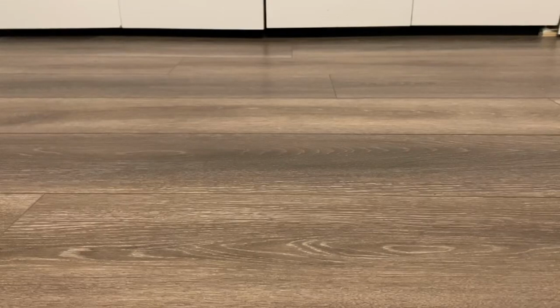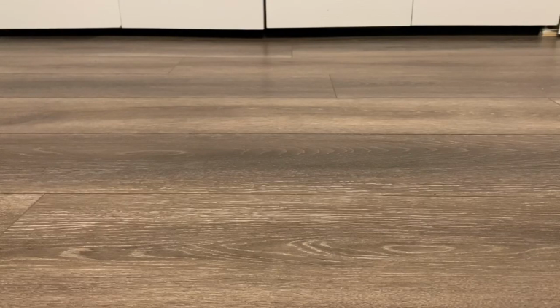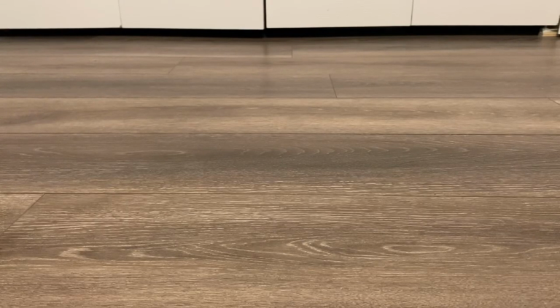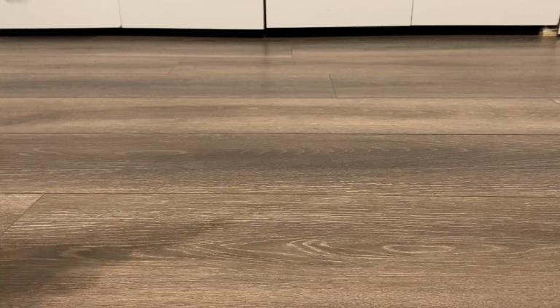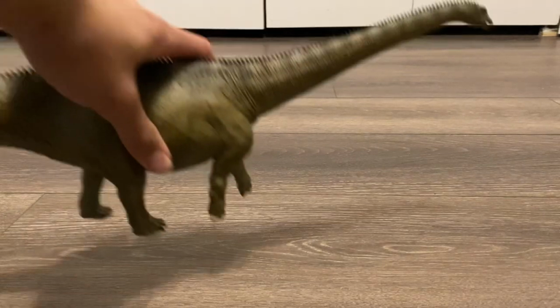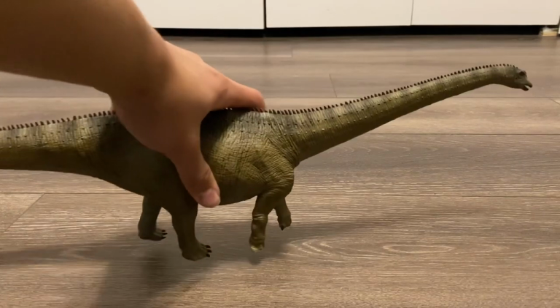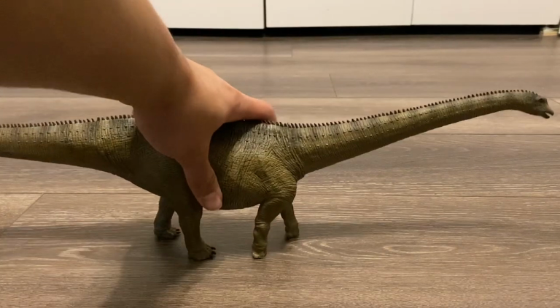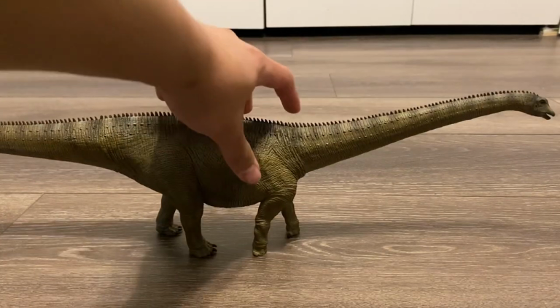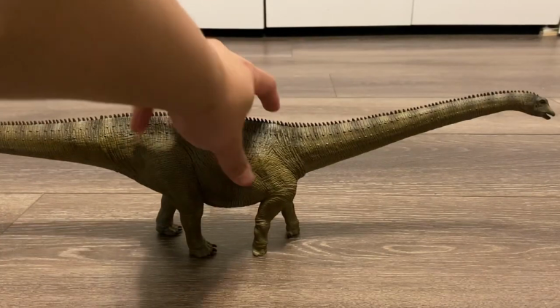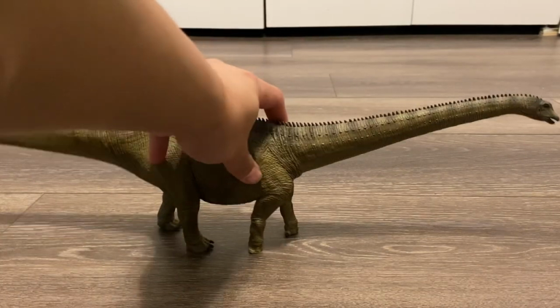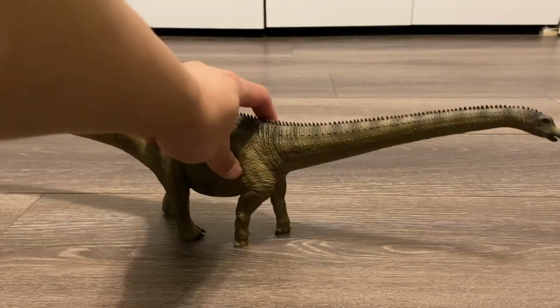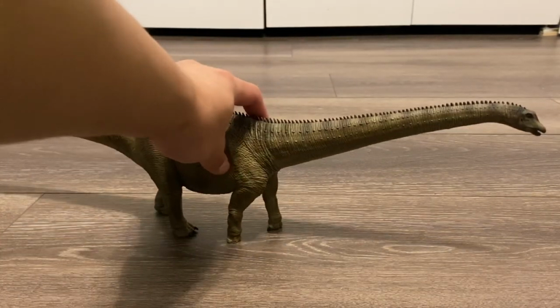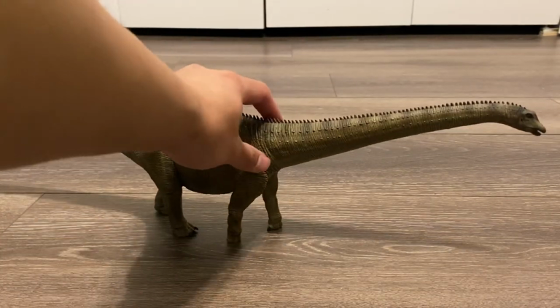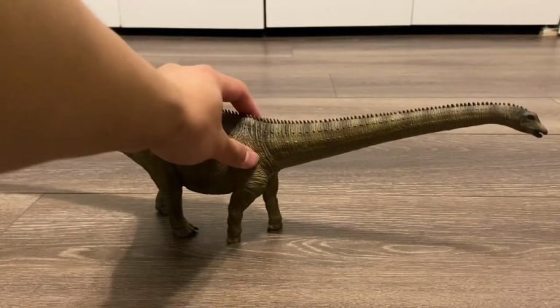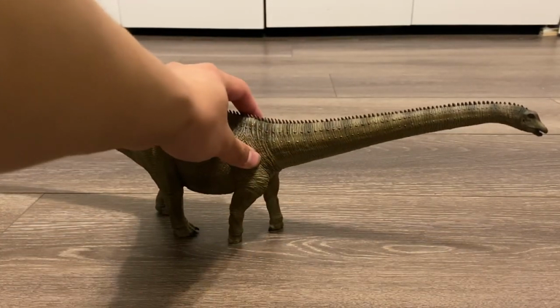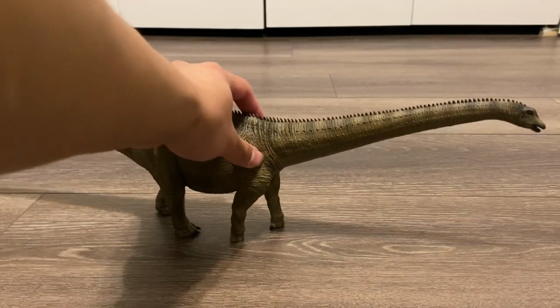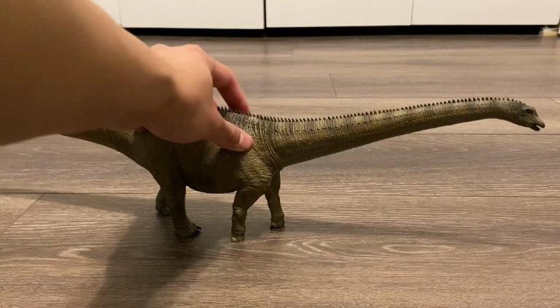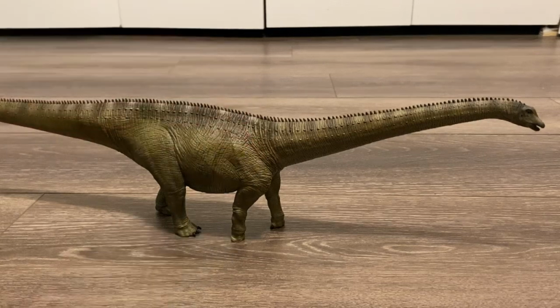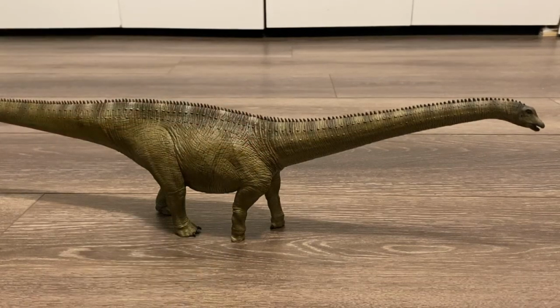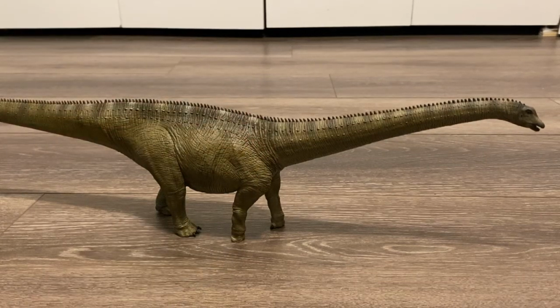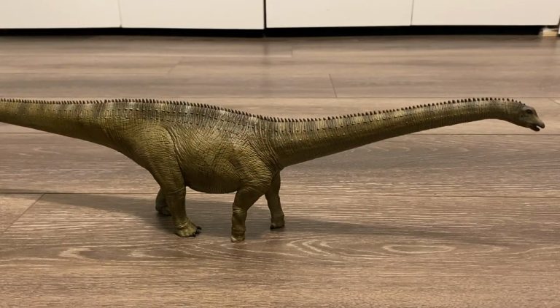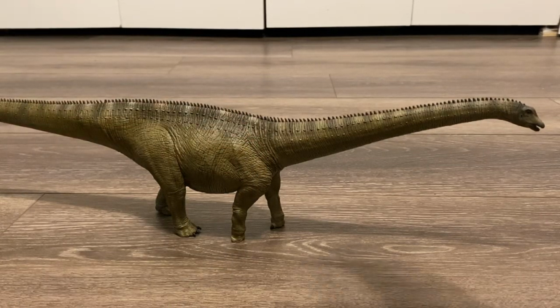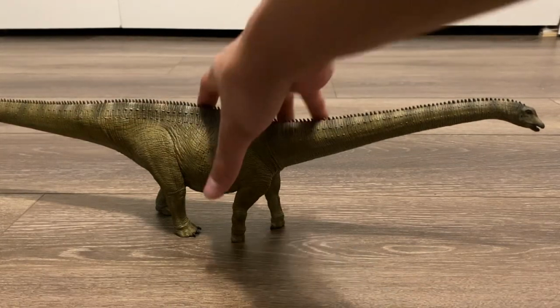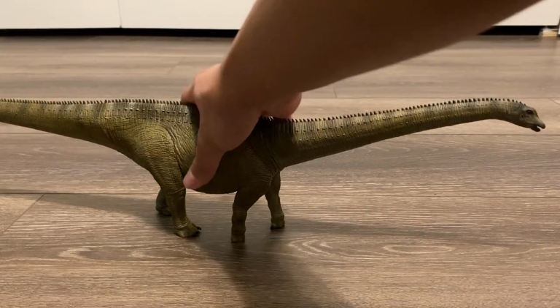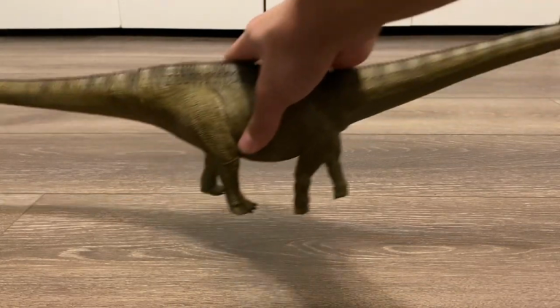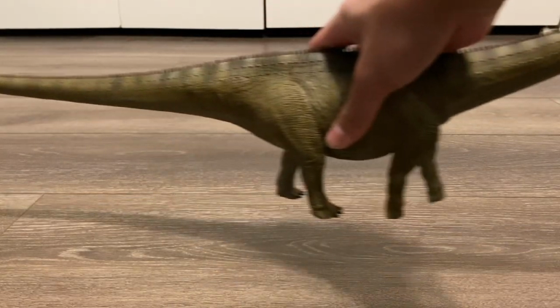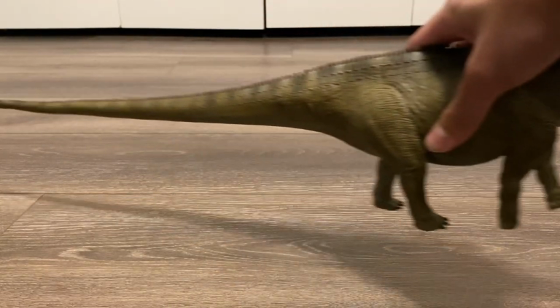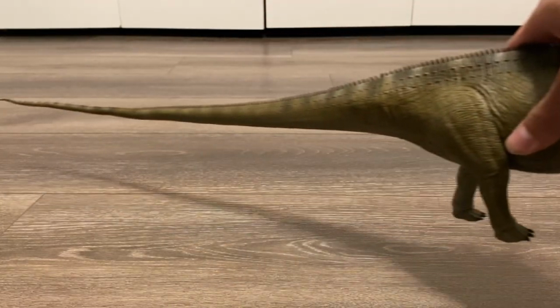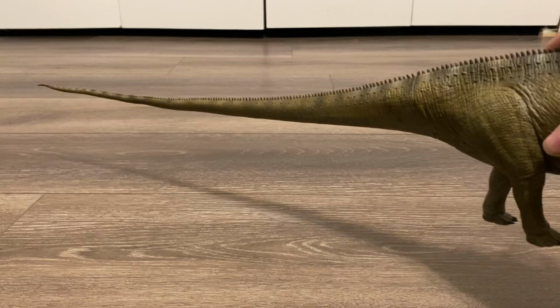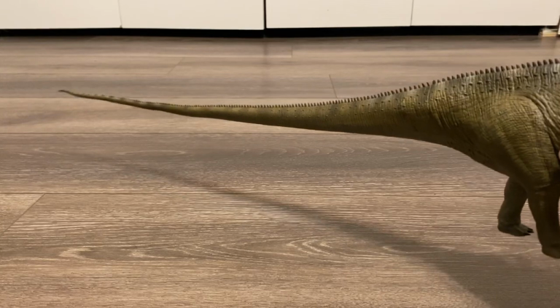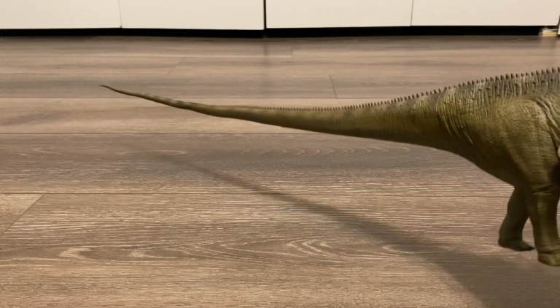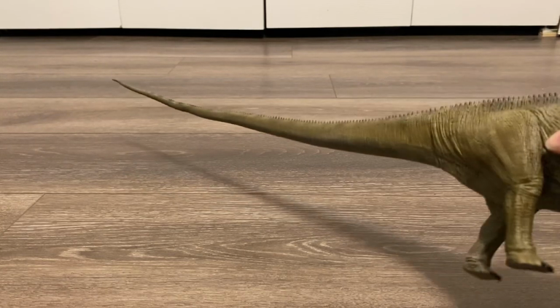Here is Stargazer in all of his glory, and oh my goodness, this thing is so stunning. It's very sizable and of course very, very long. Just look at the length of that tail.